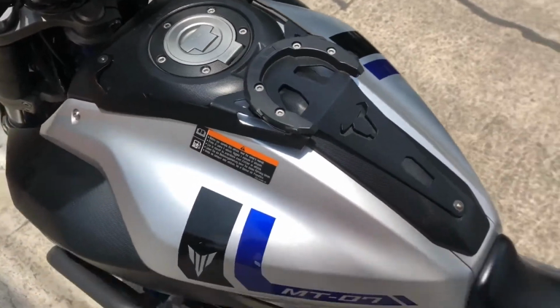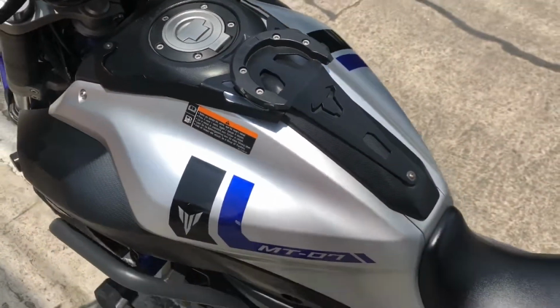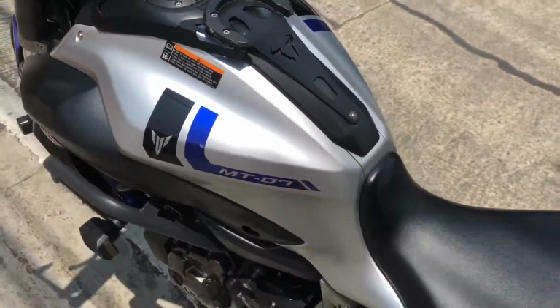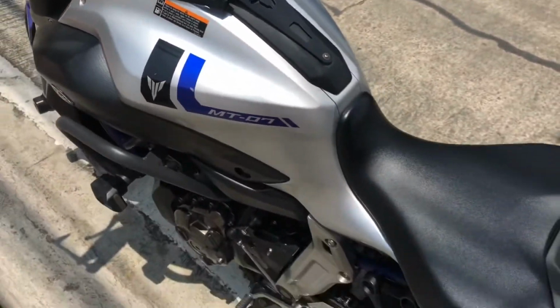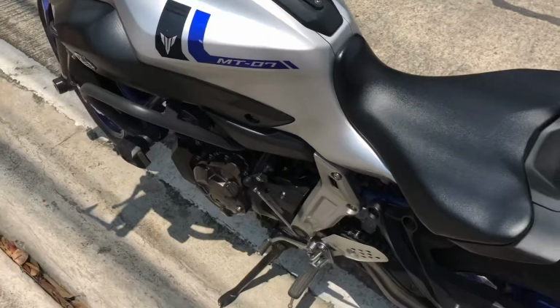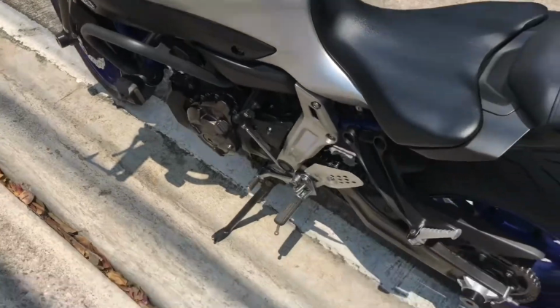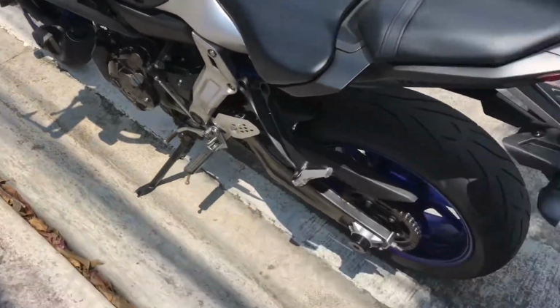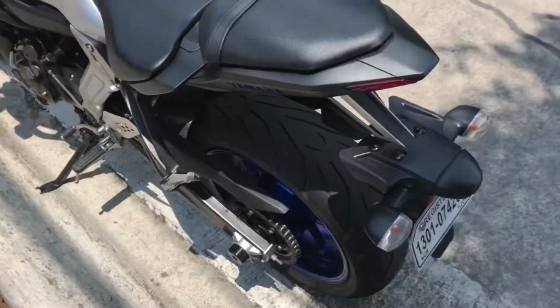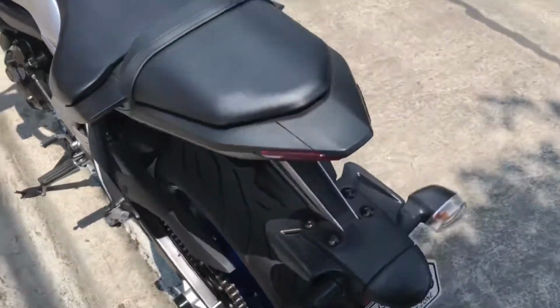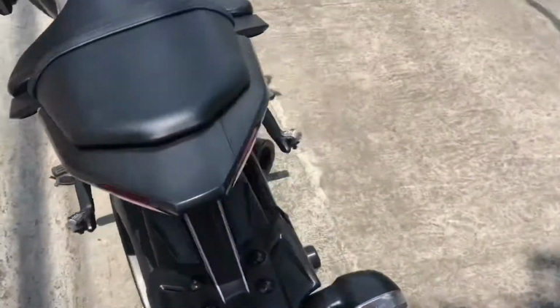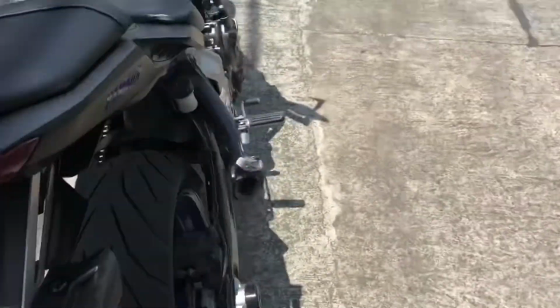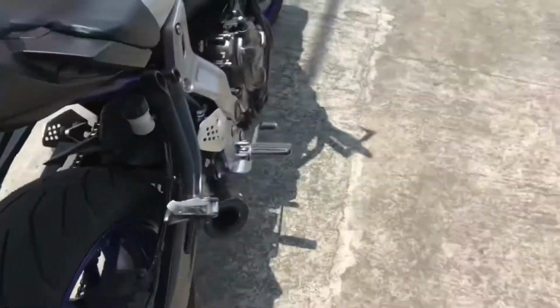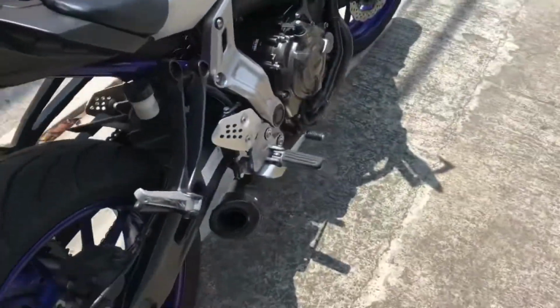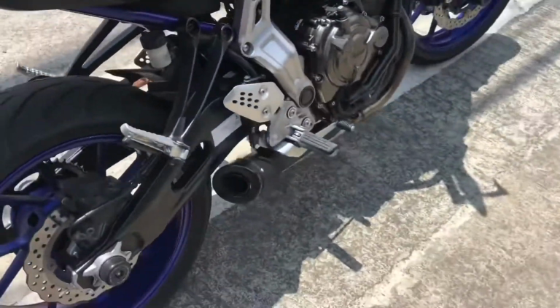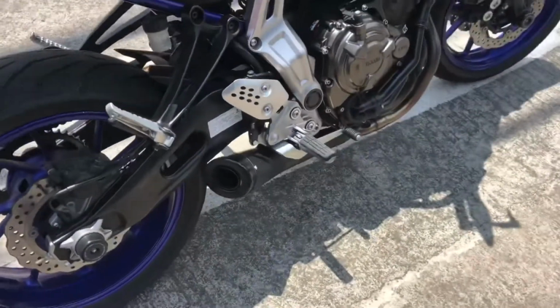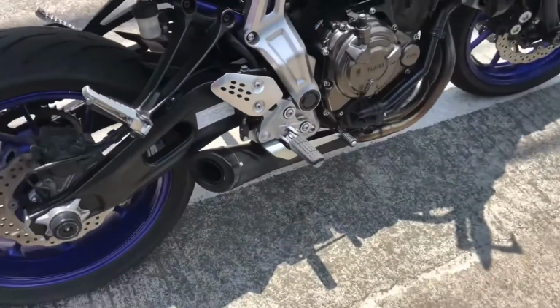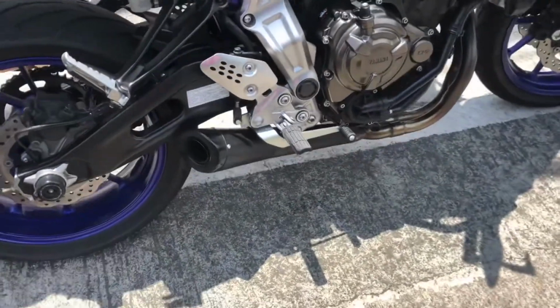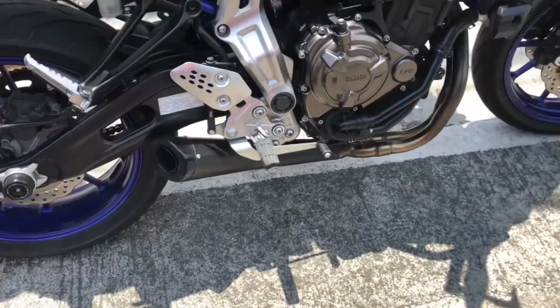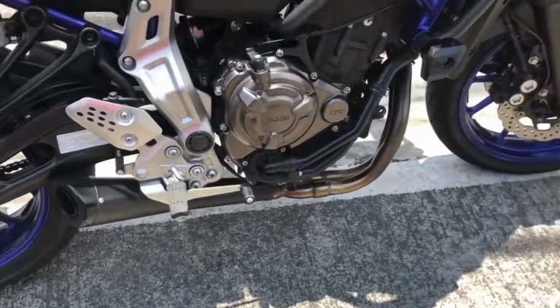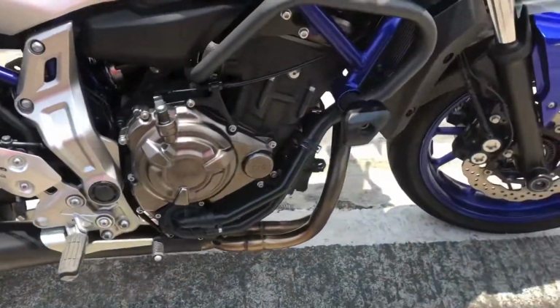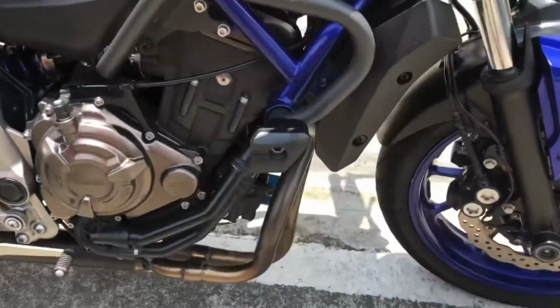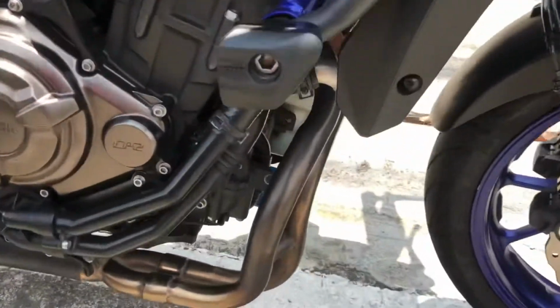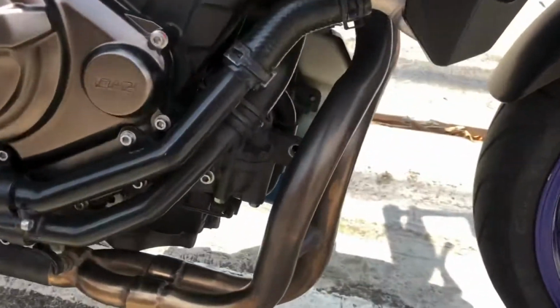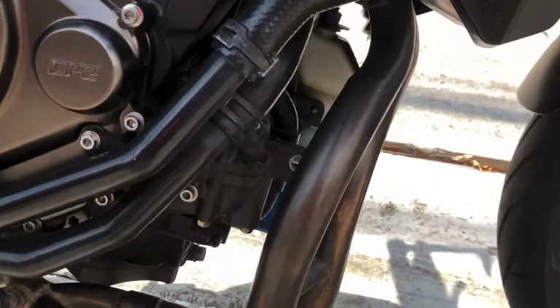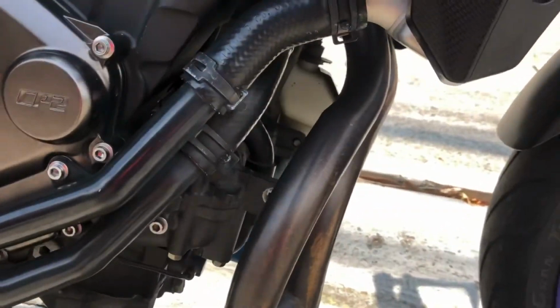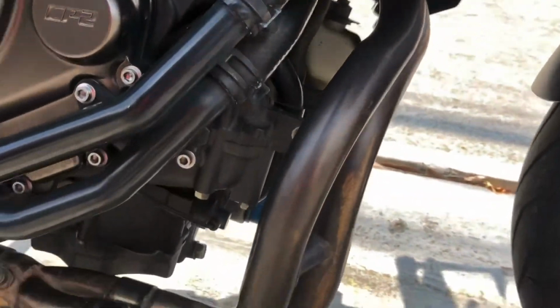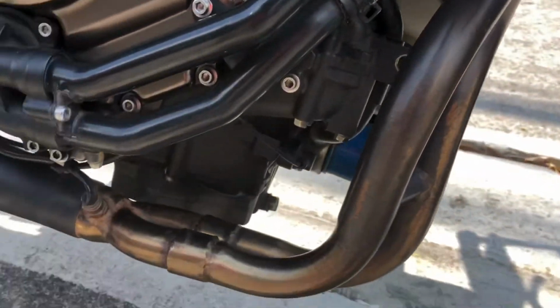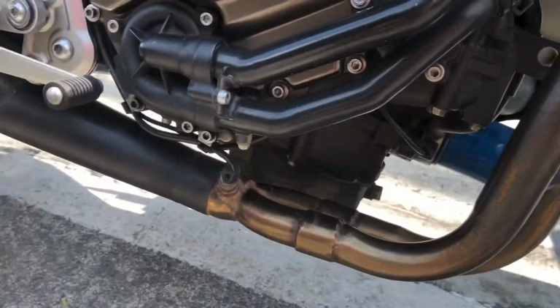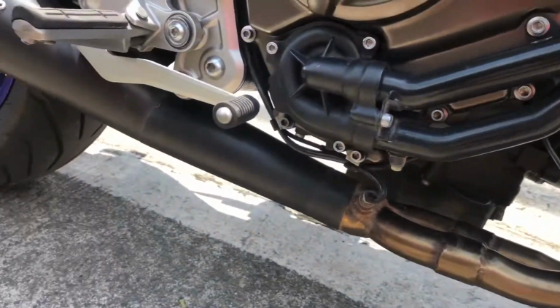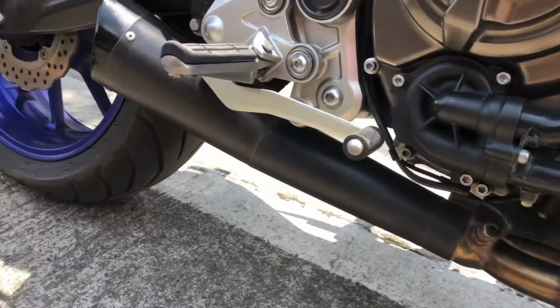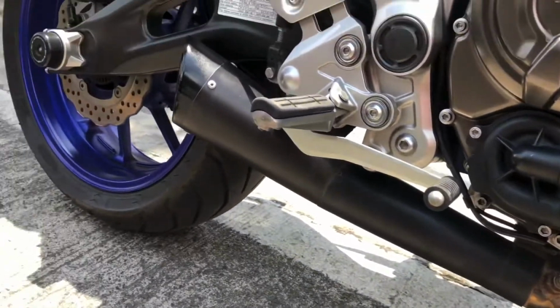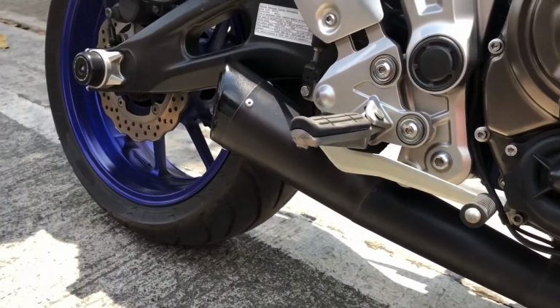We also have a custom exhaust here. This exhaust is made by Orion — it's a full system, meaning it runs all the way from the headers back to the muffler.